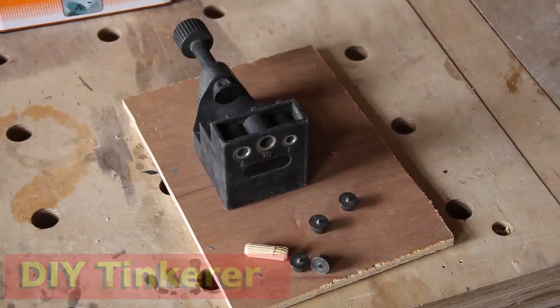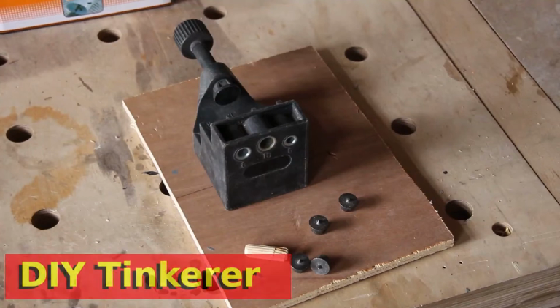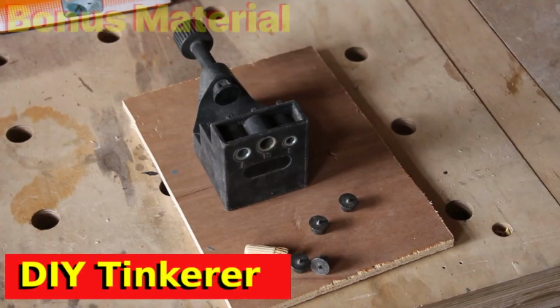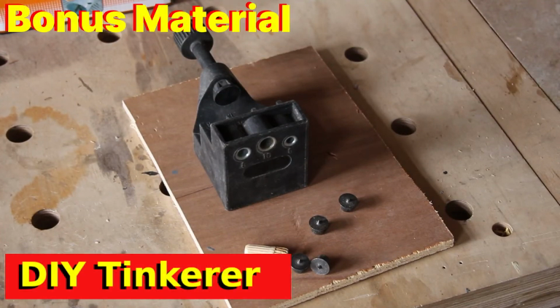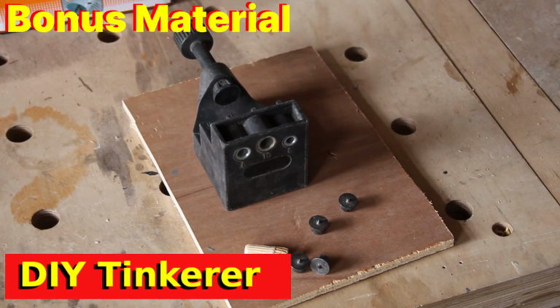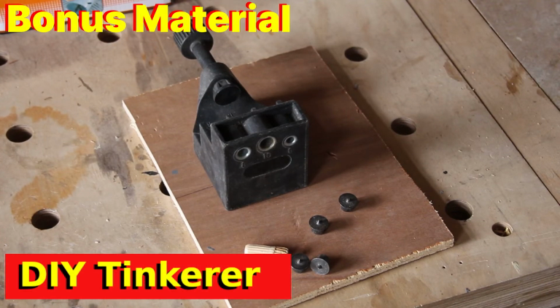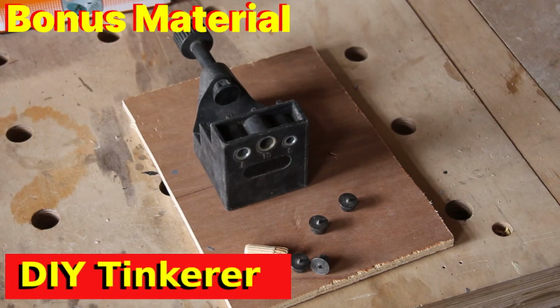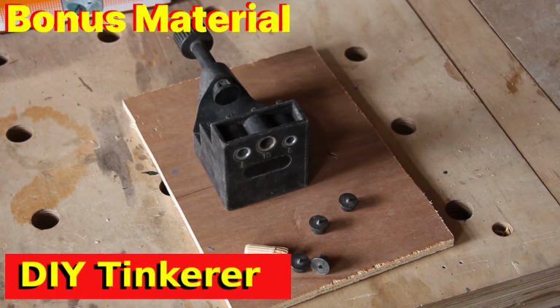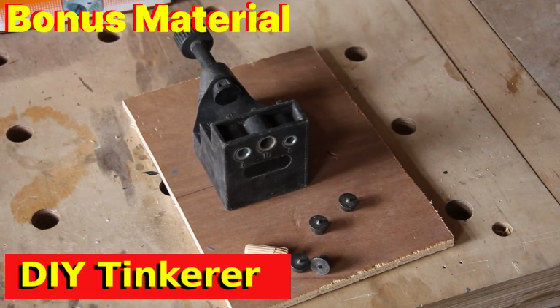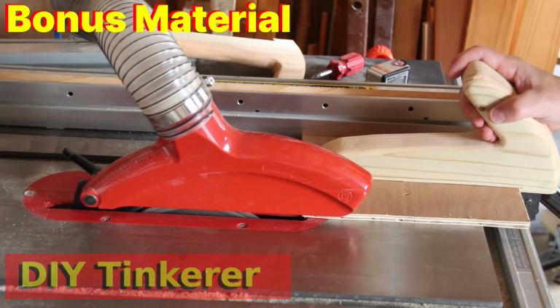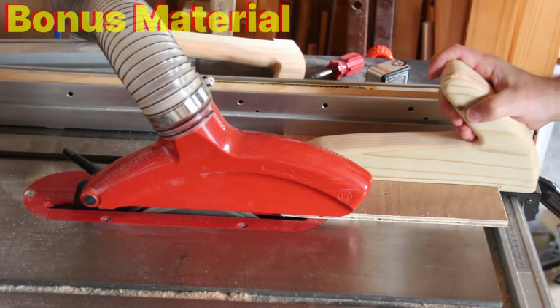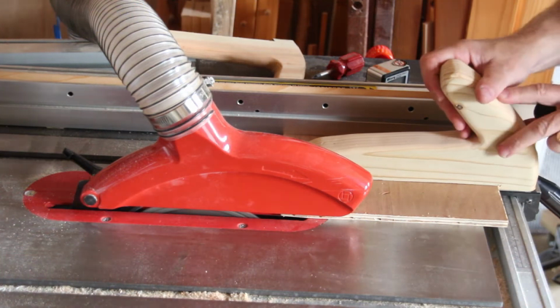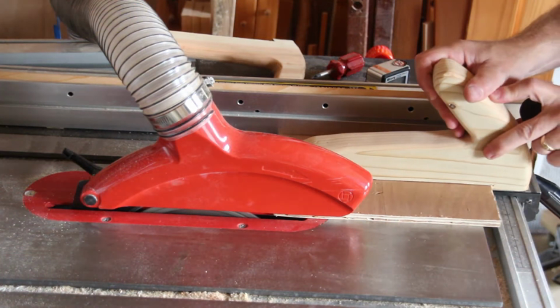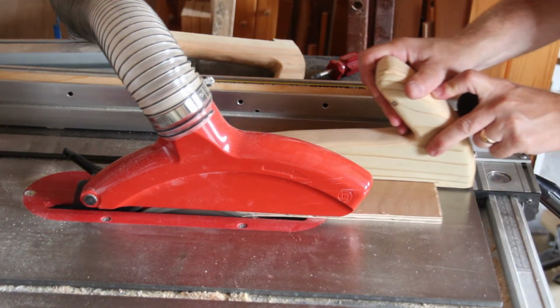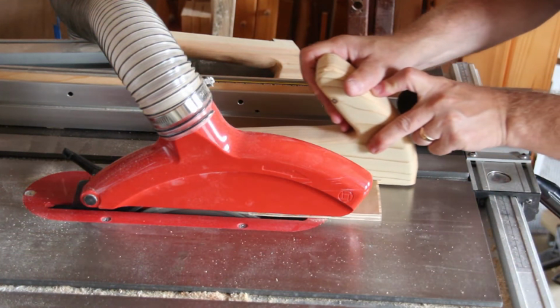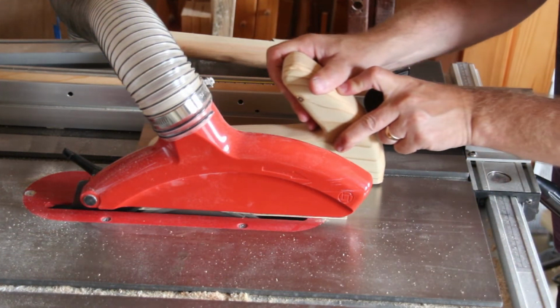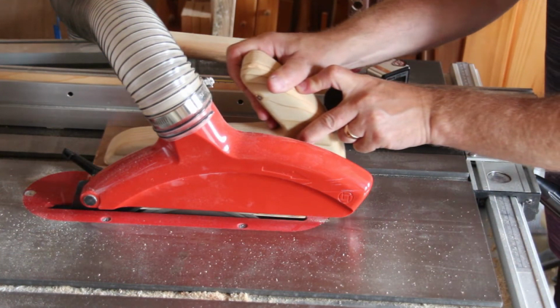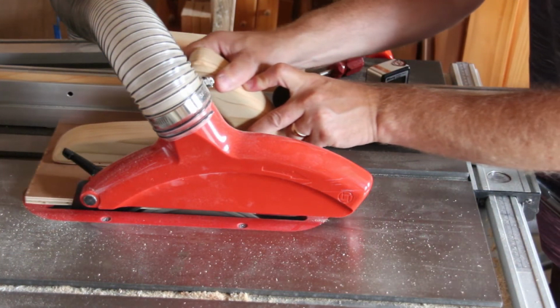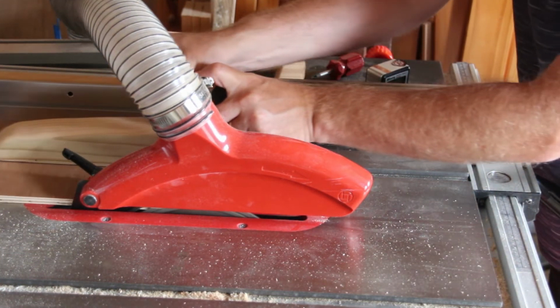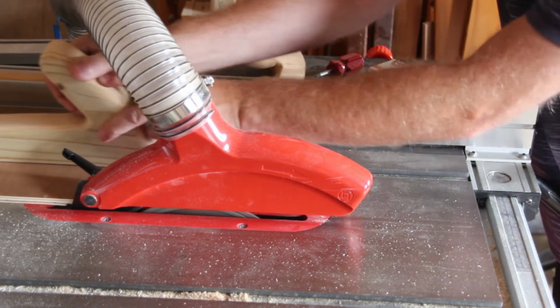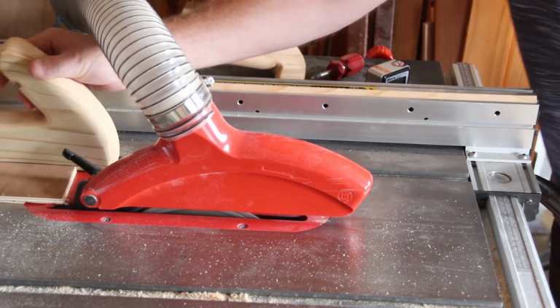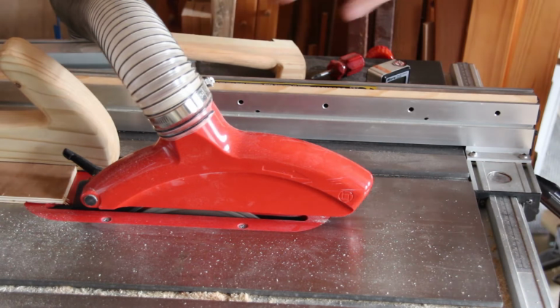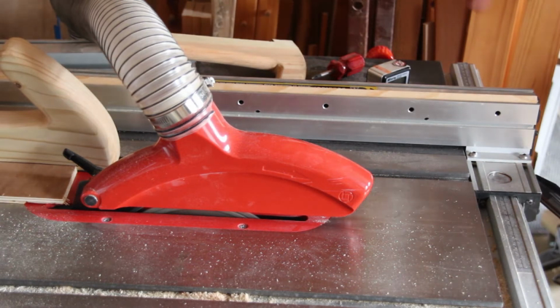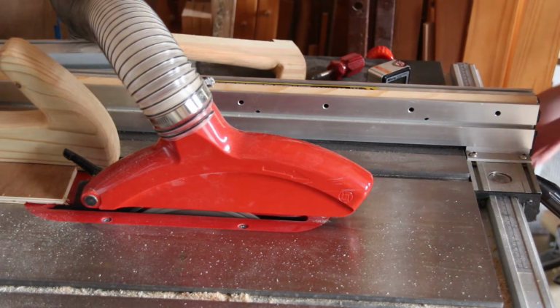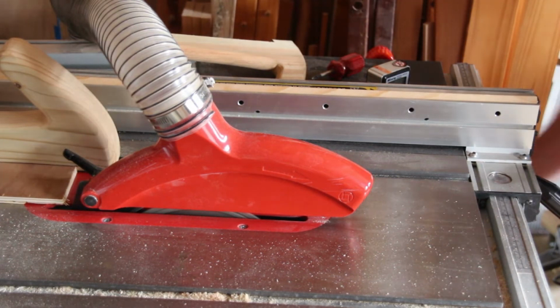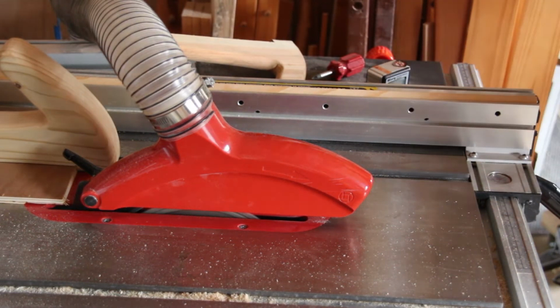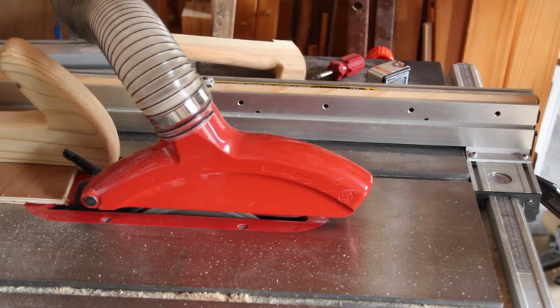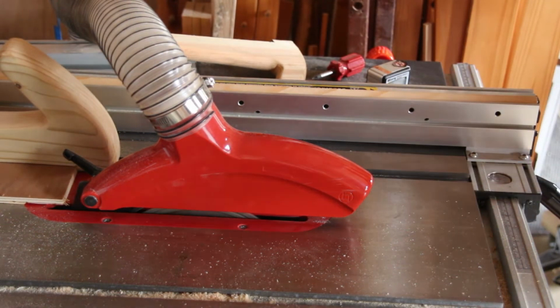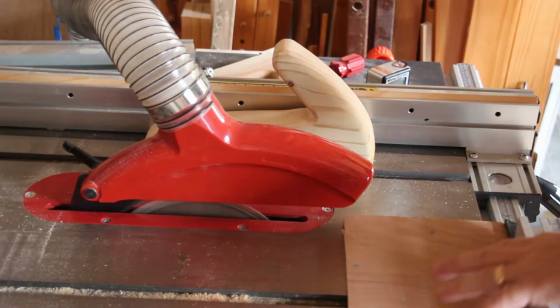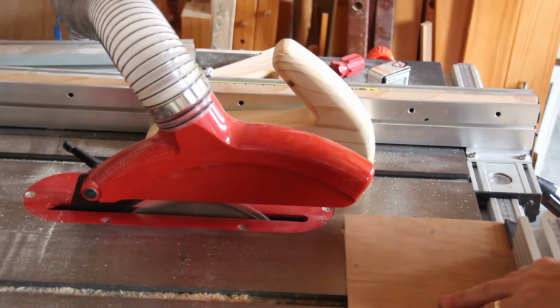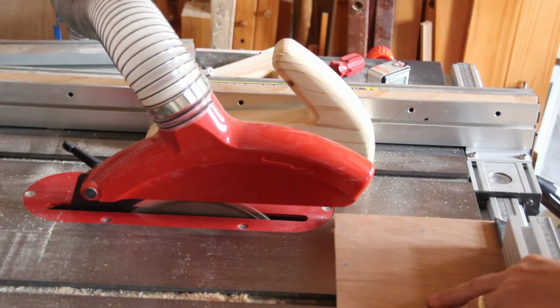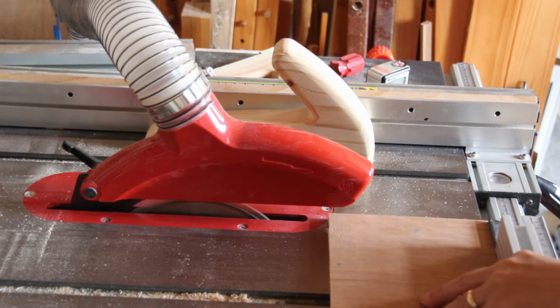I've decided I'll make a separate wall mount for the dowling jig. This piece of 8mm ply doesn't have any particularly straight edges. I've put the straightest edge against the fence and I'm going to use that to cut on the opposite side, giving me a reference straight edge that I can use.